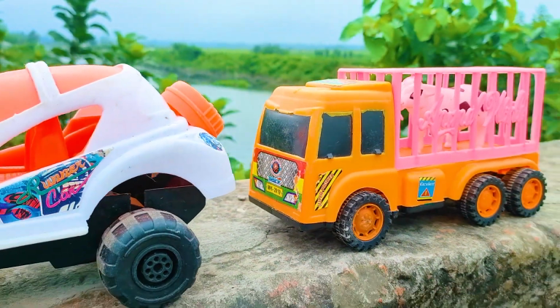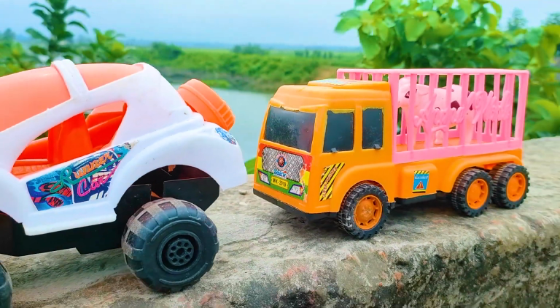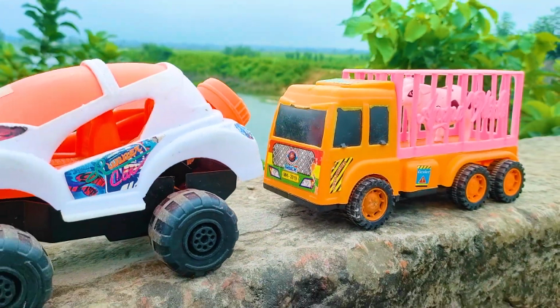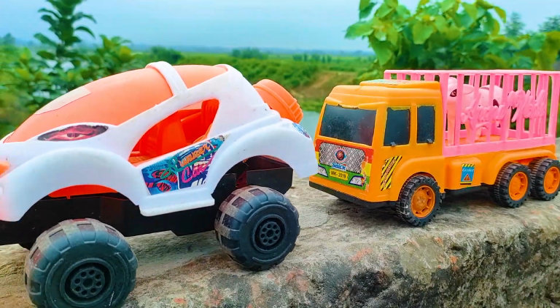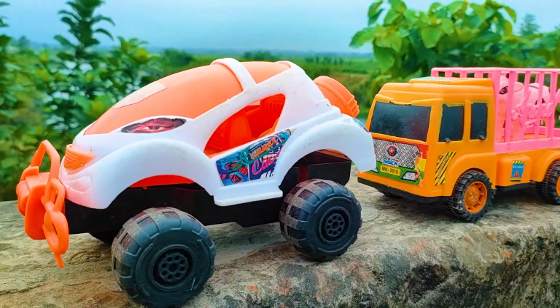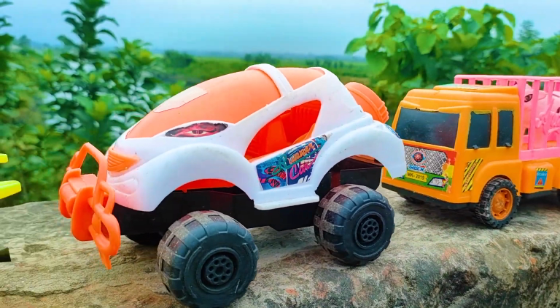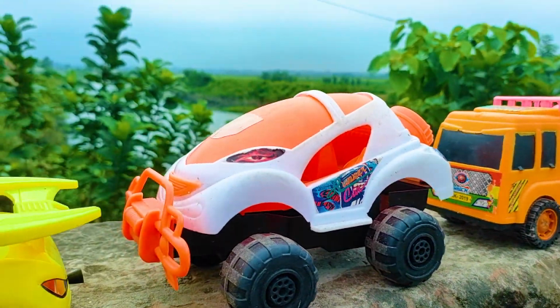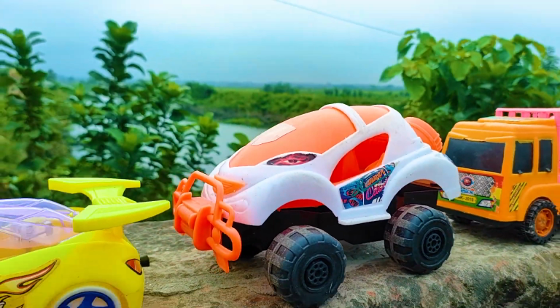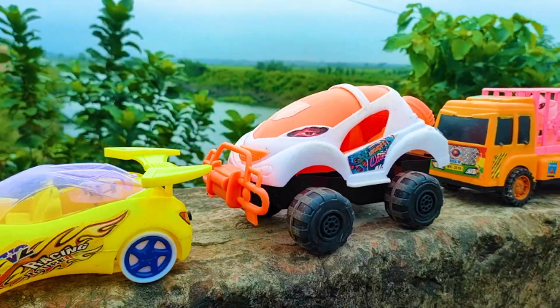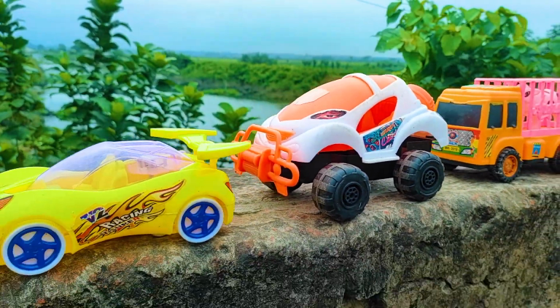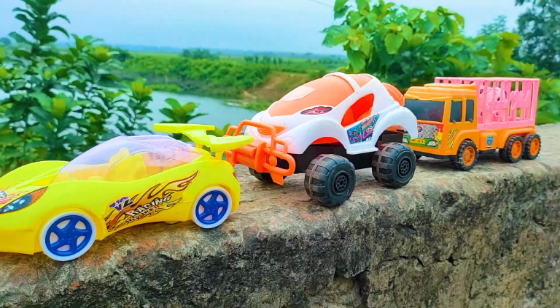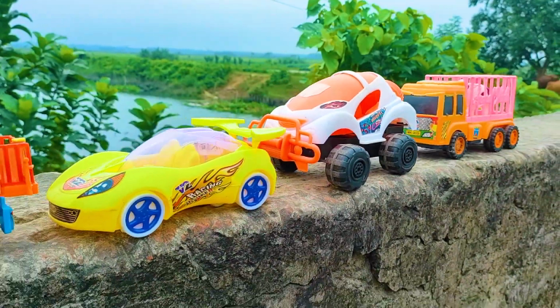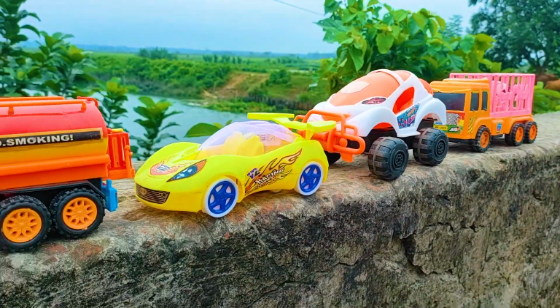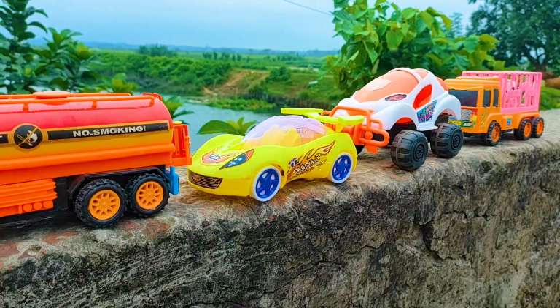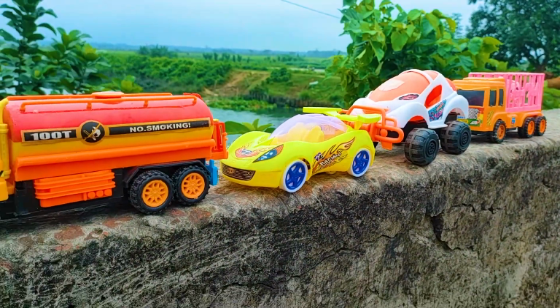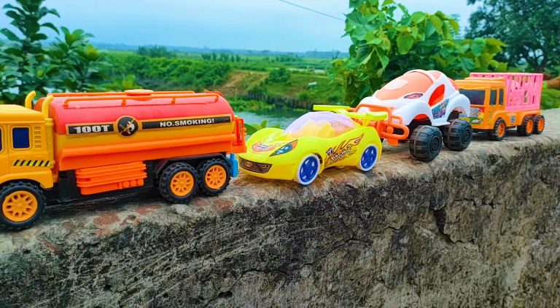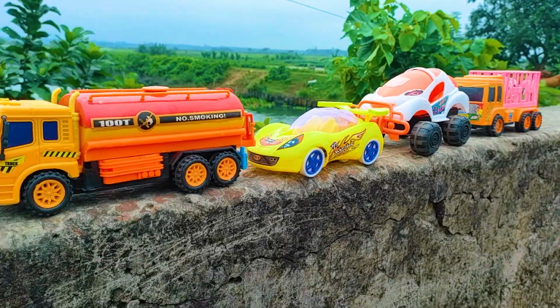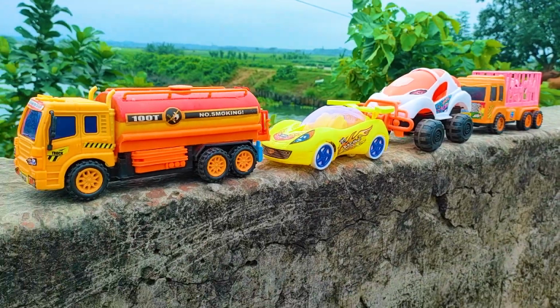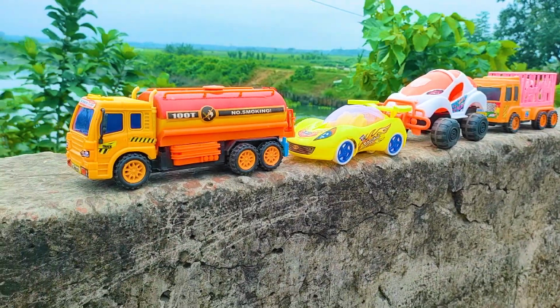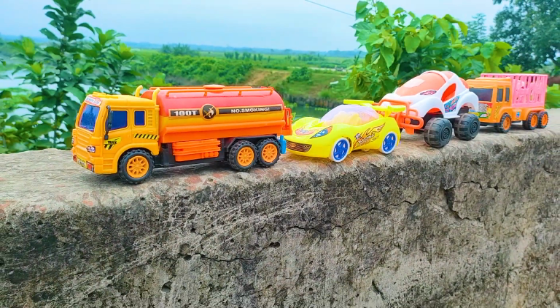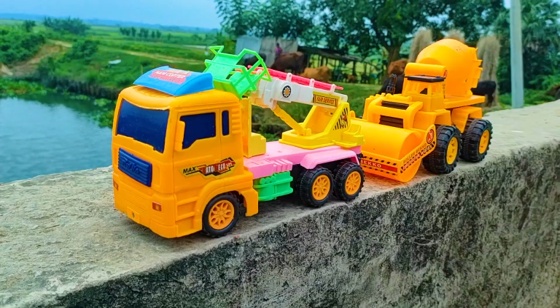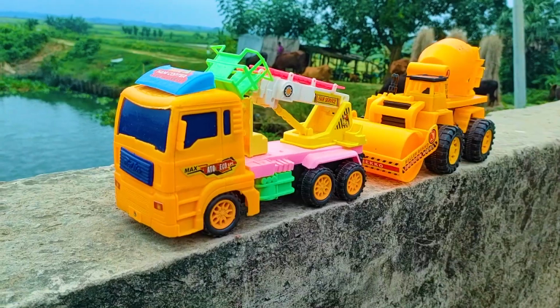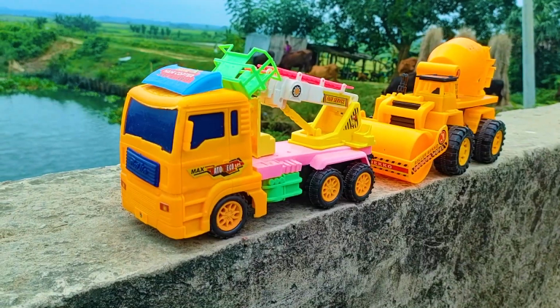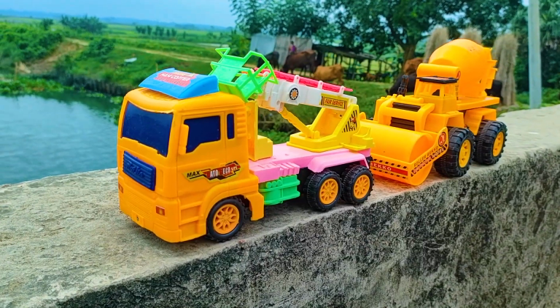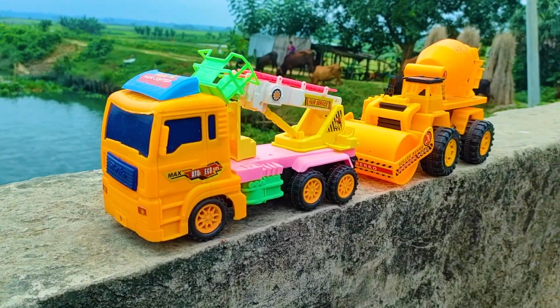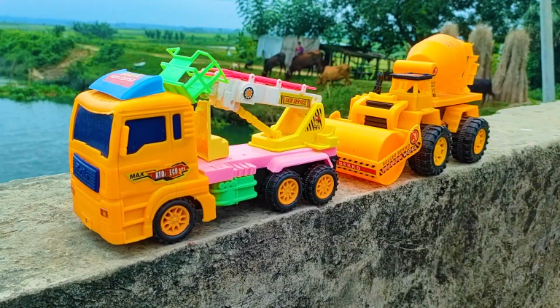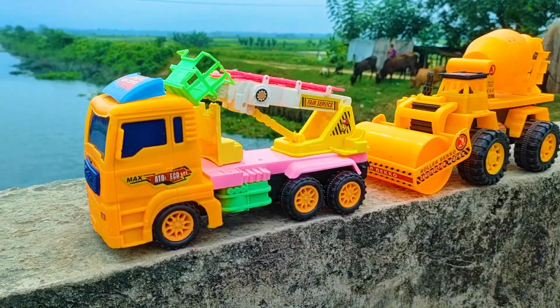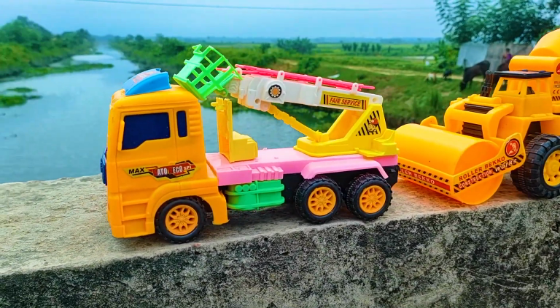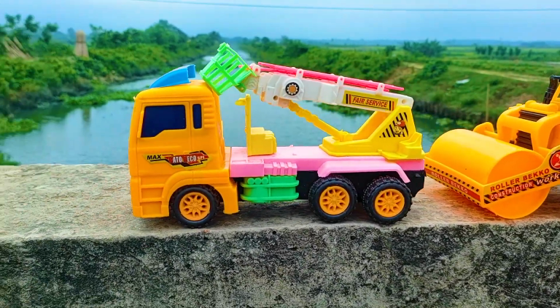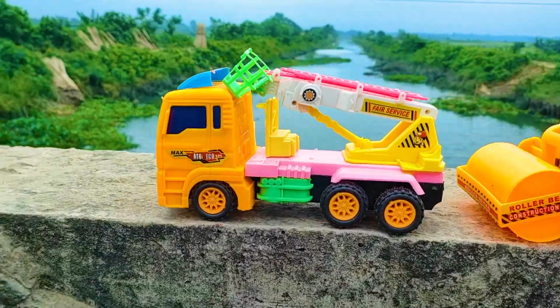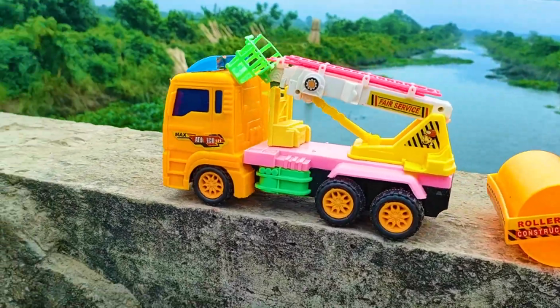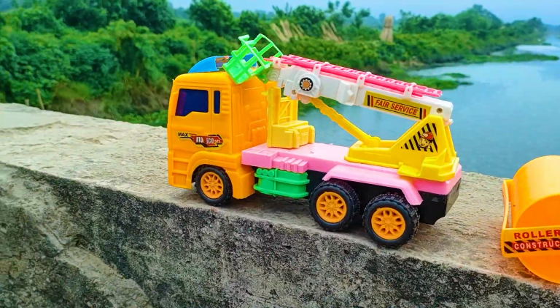So friends, one by one, already four vehicles driven and introduced. And last two vehicles here — now I will drive this first one: fire service truck.